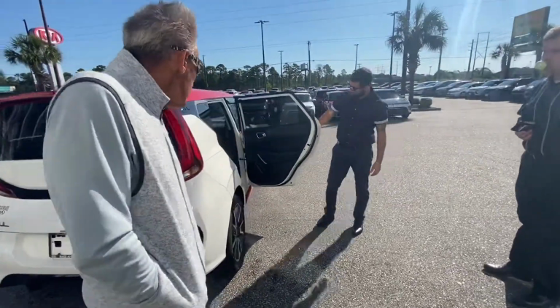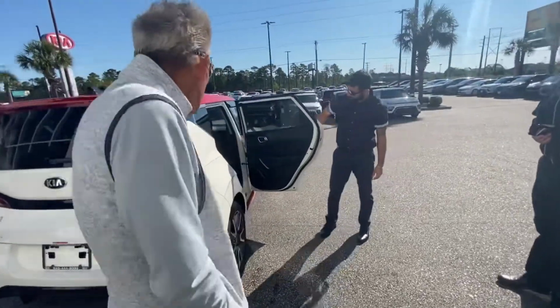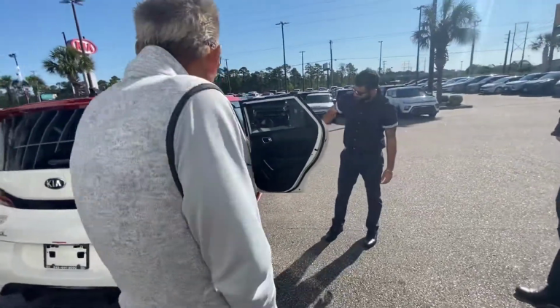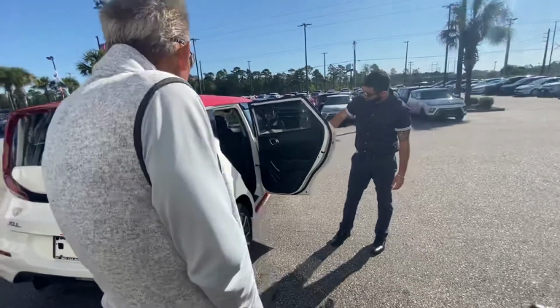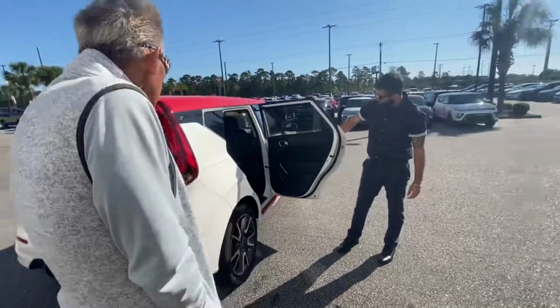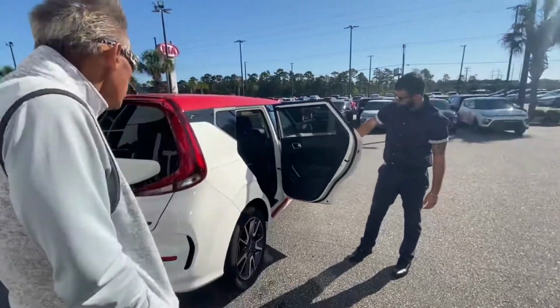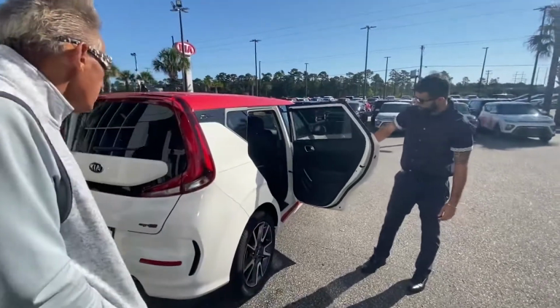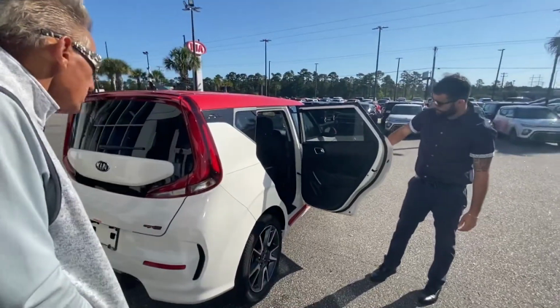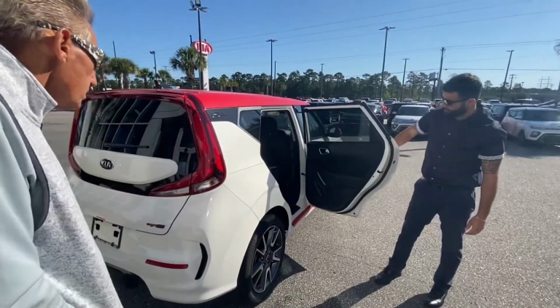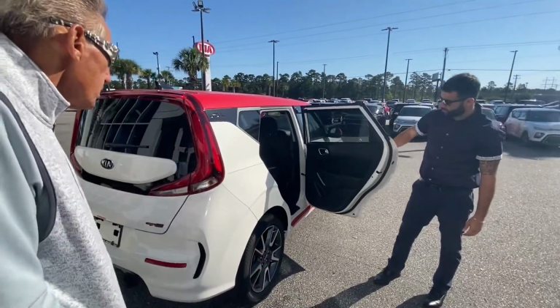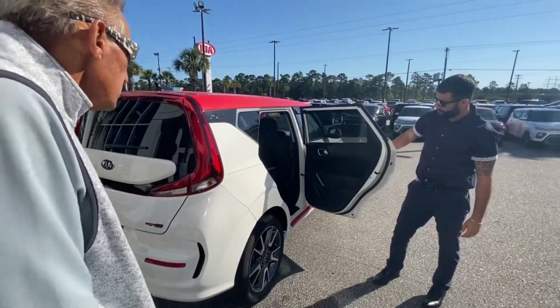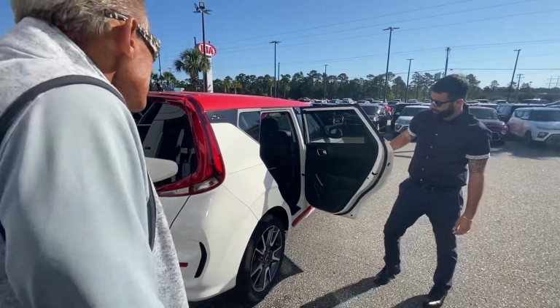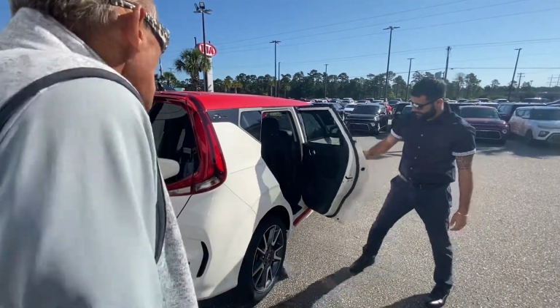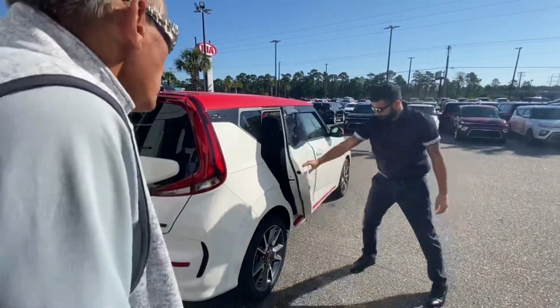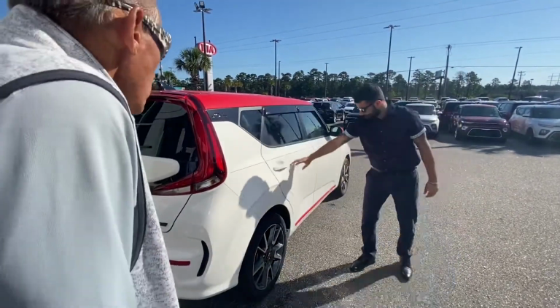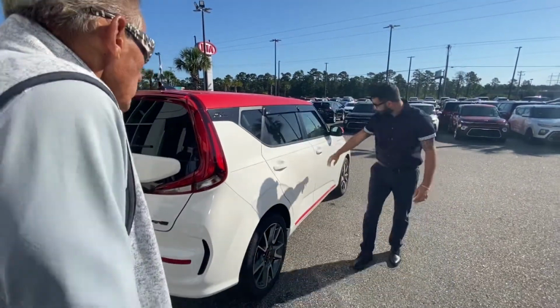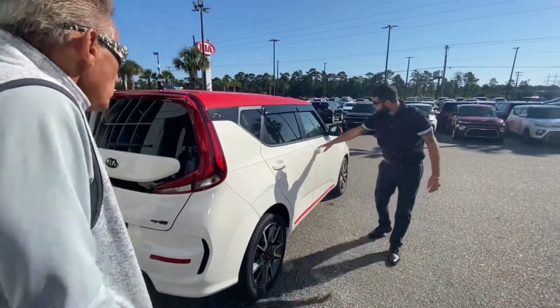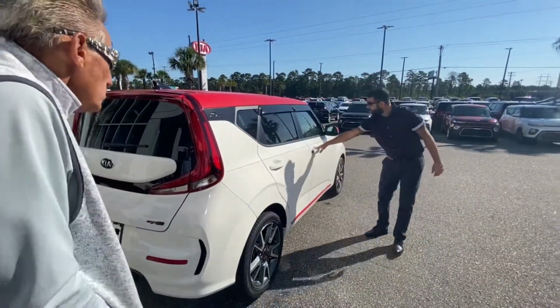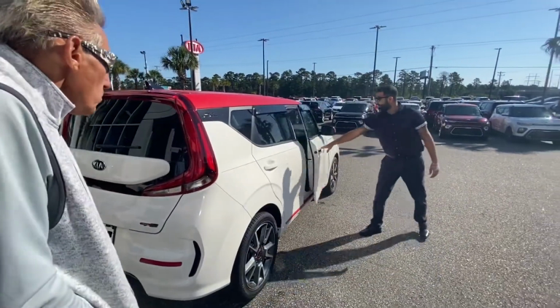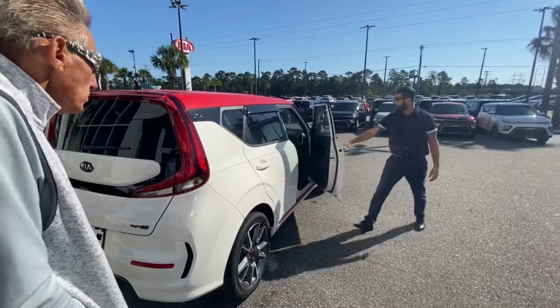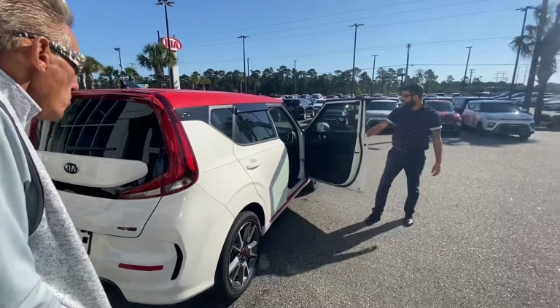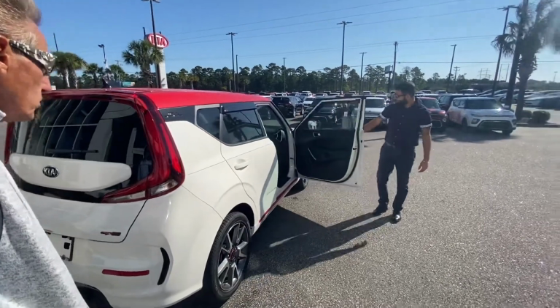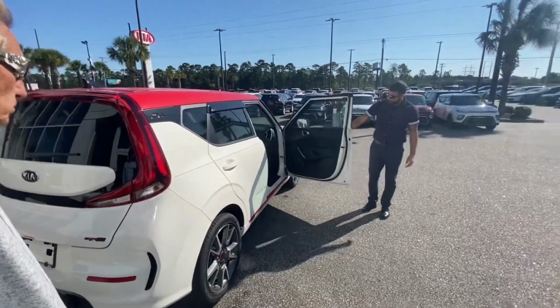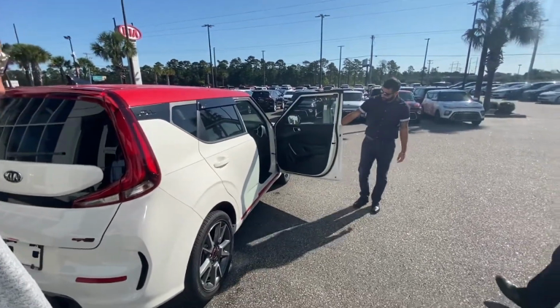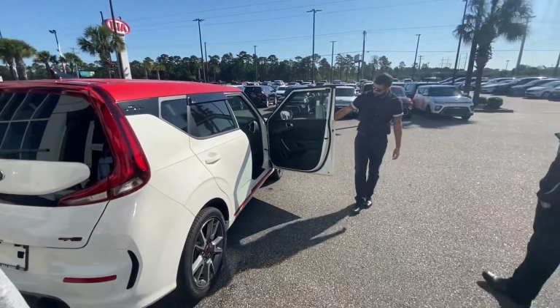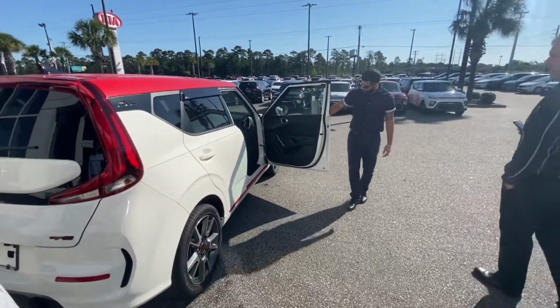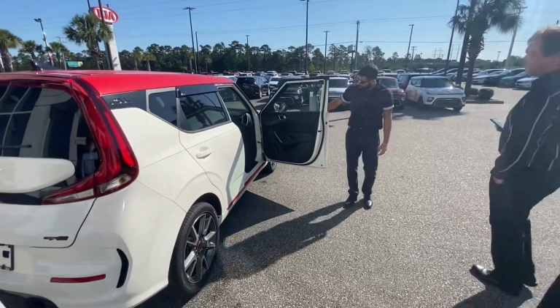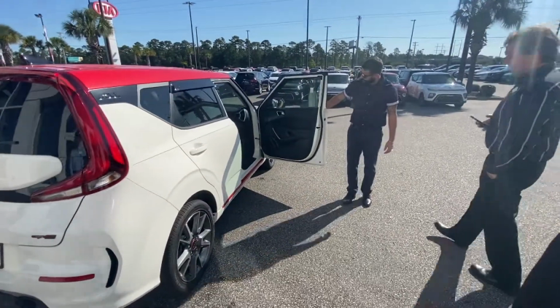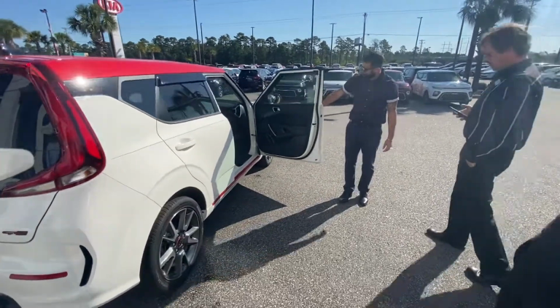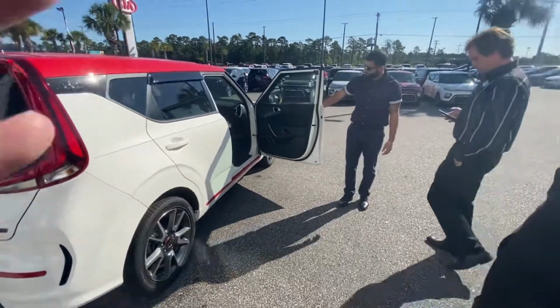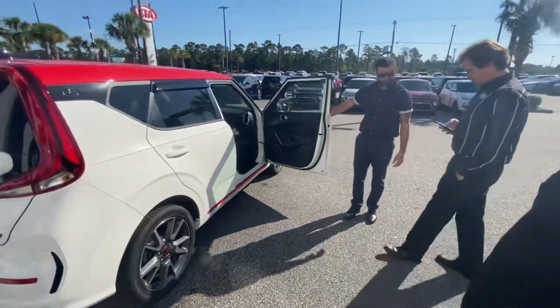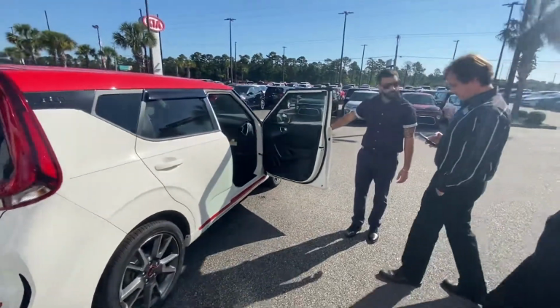The seats fold down for ample storage. I'm going to get in now and show you how a few of the features work on the road.